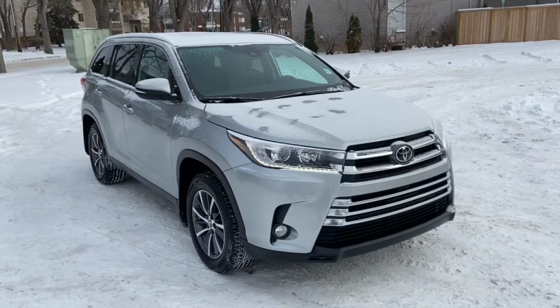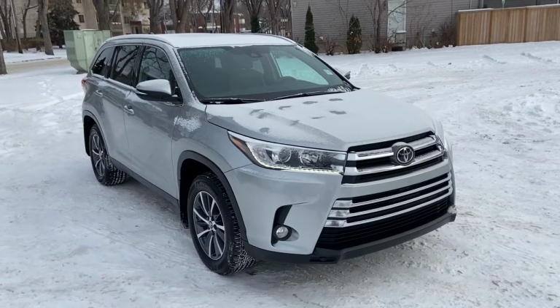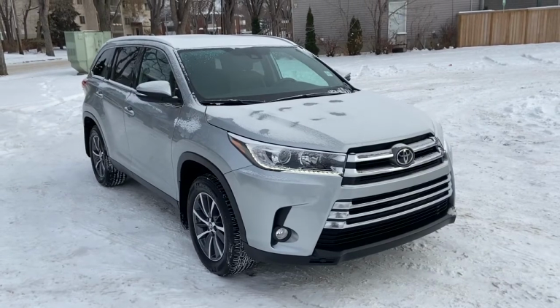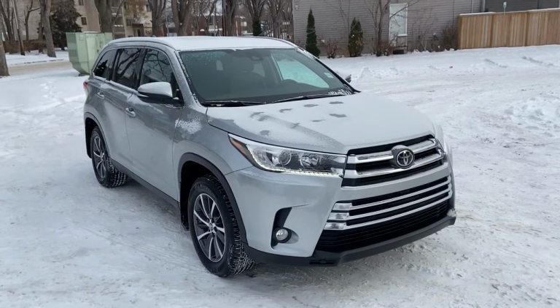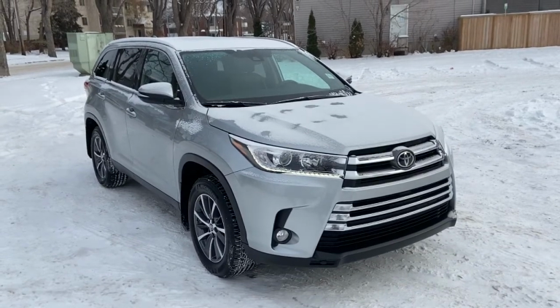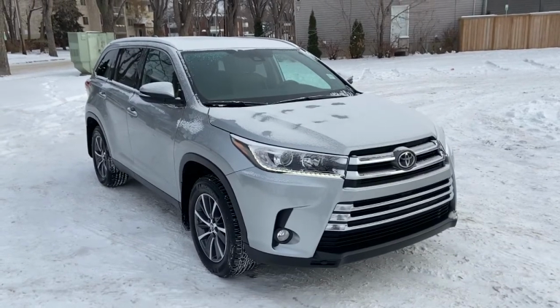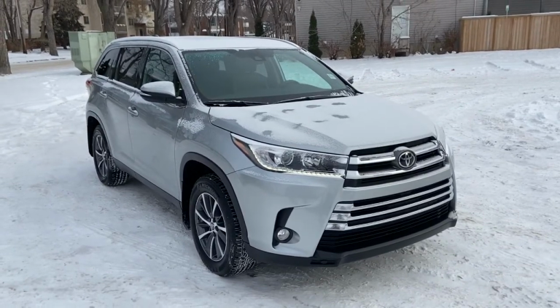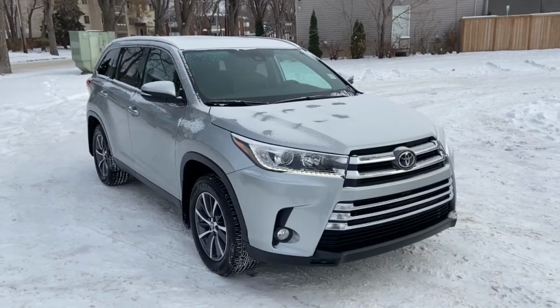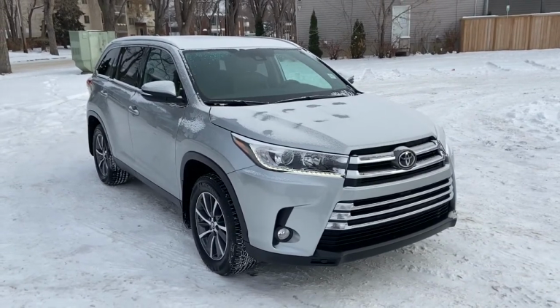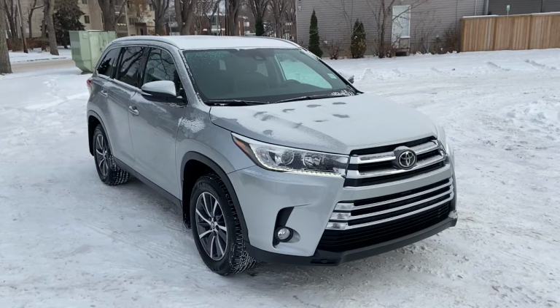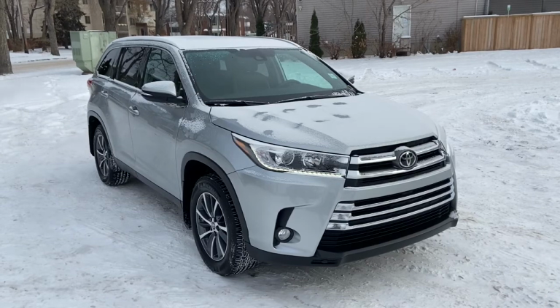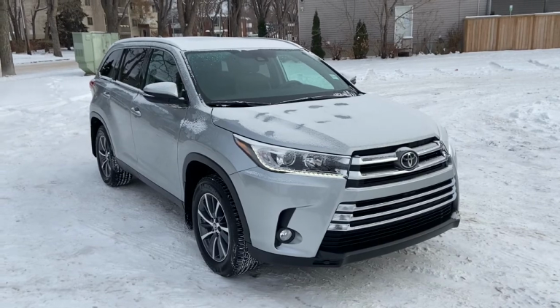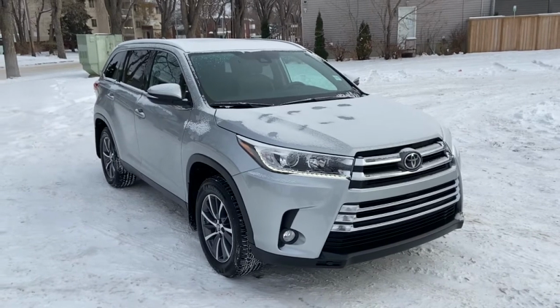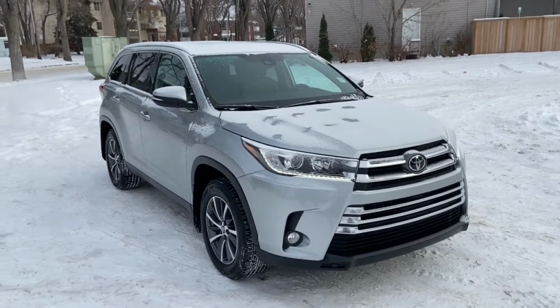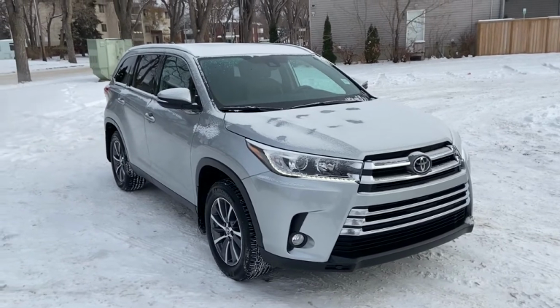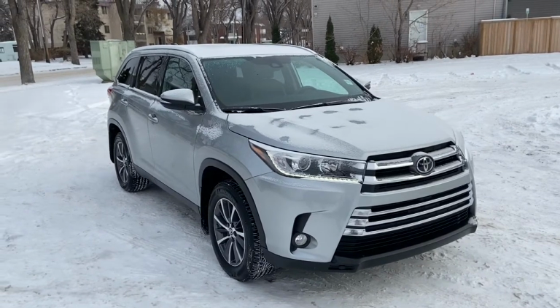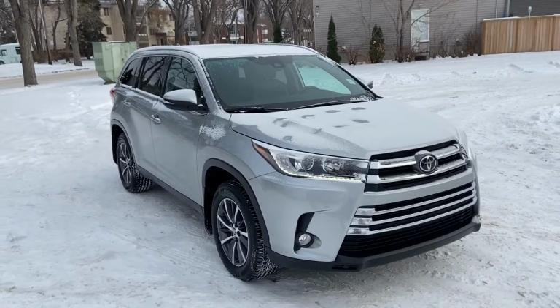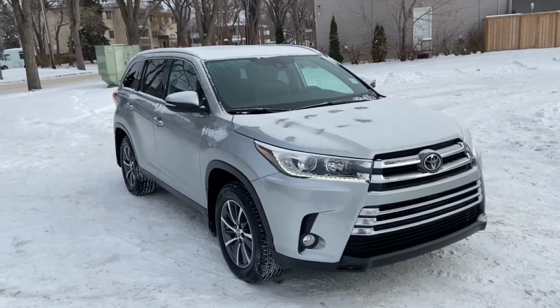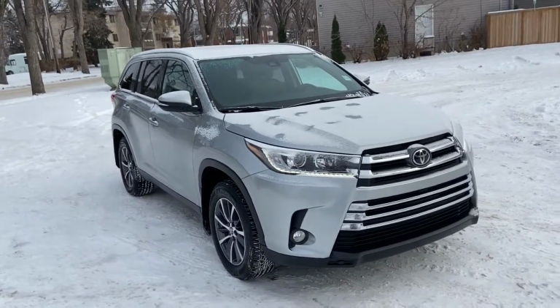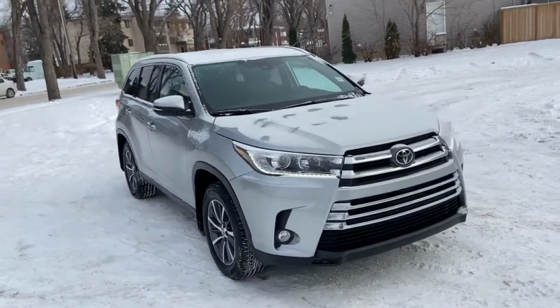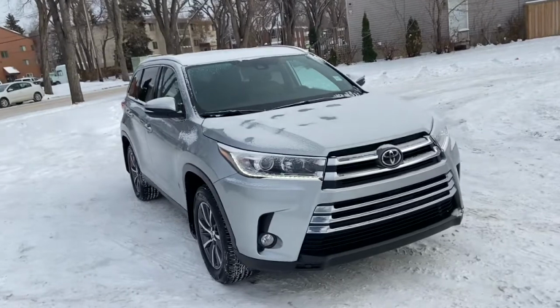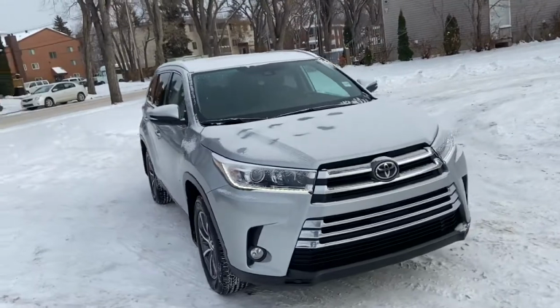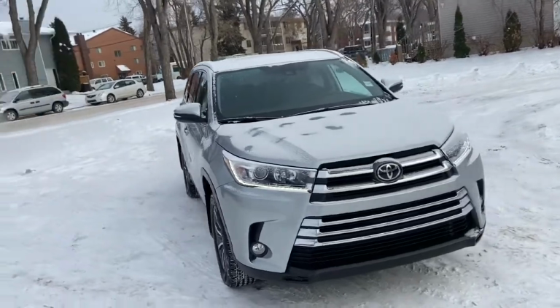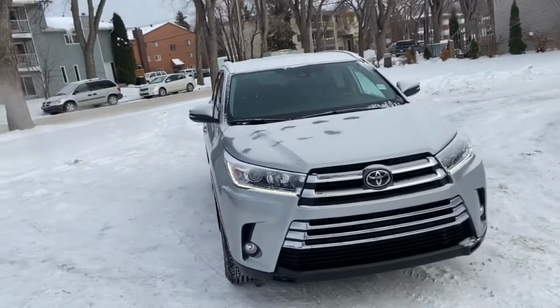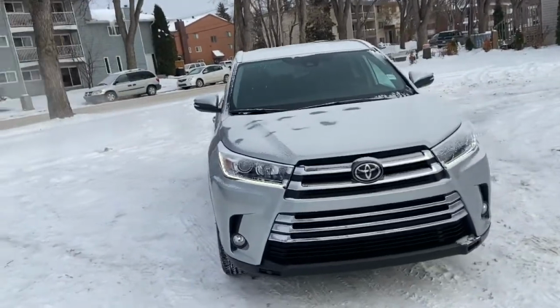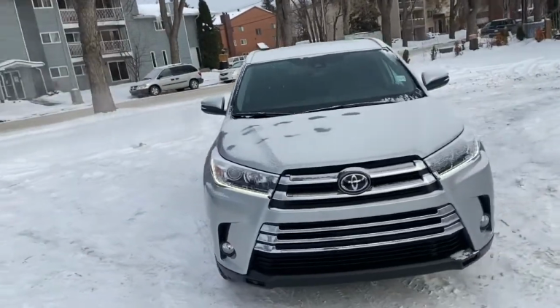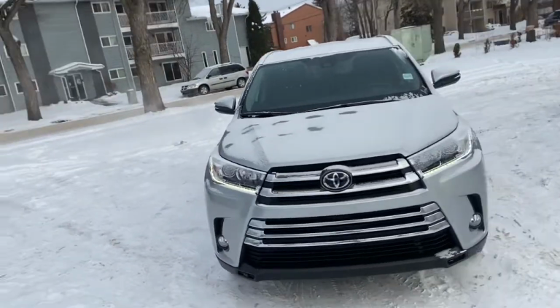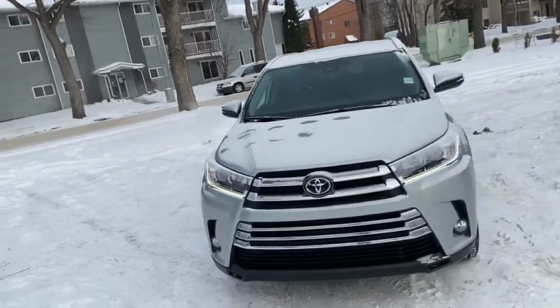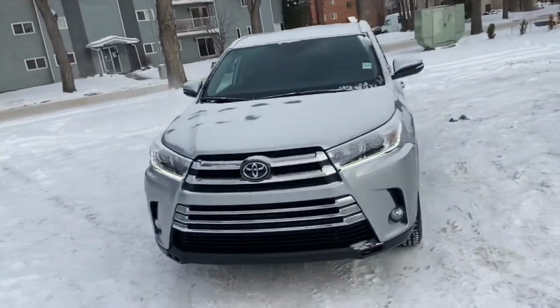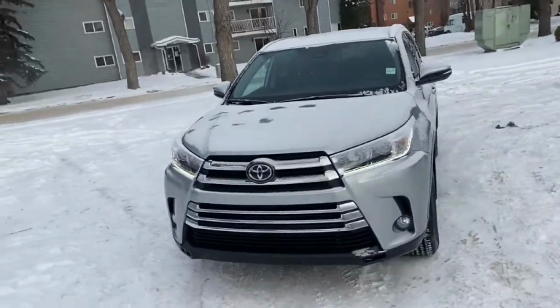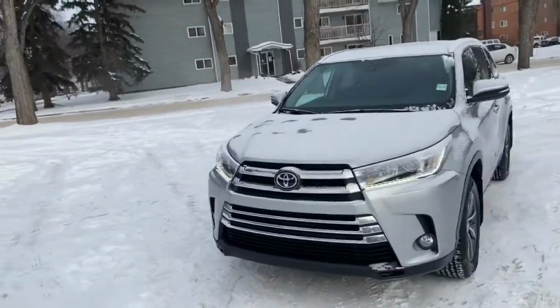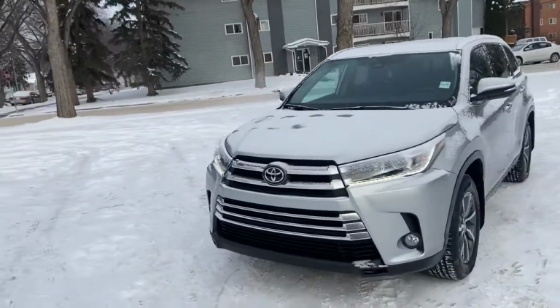Hey, it's Lindsay again at Waterloo Ford Lincoln. Today I'm showing you this pre-owned 2019 Toyota Highlander XLE in silver. This Highlander has a 3.5 litre V6 engine with automatic transmission and all-wheel drive.